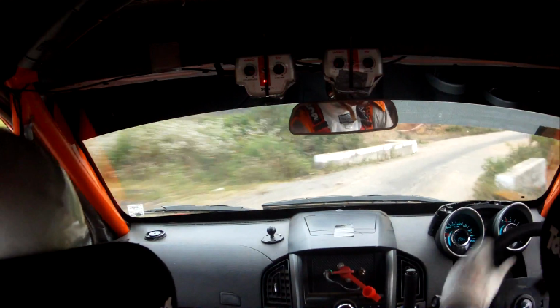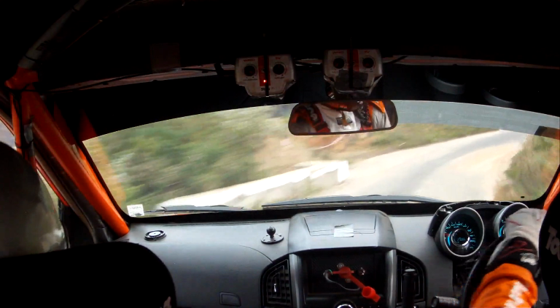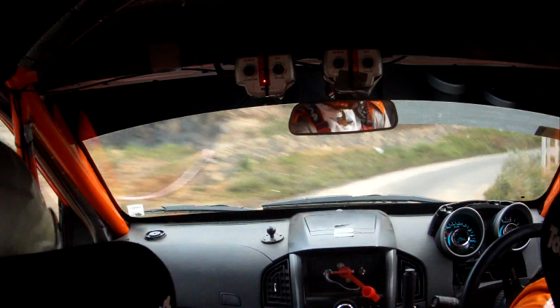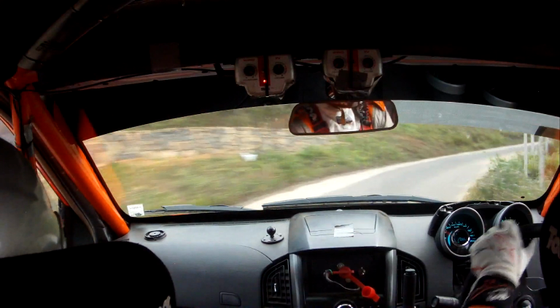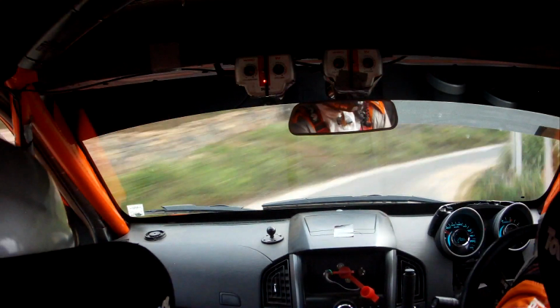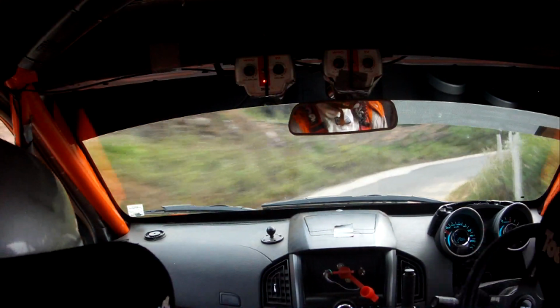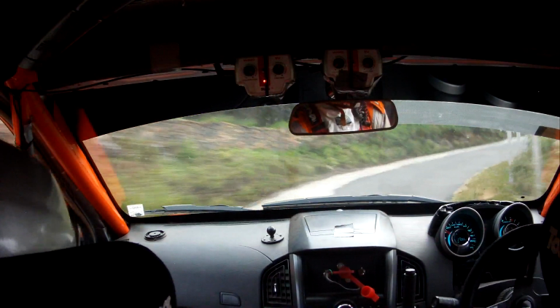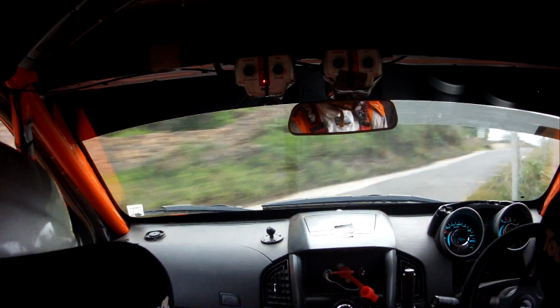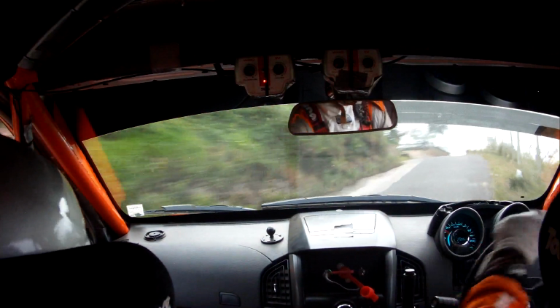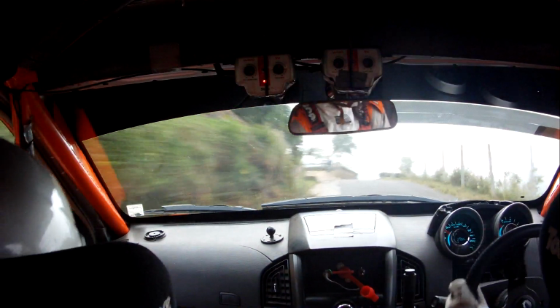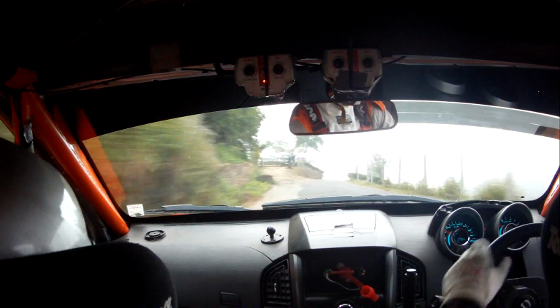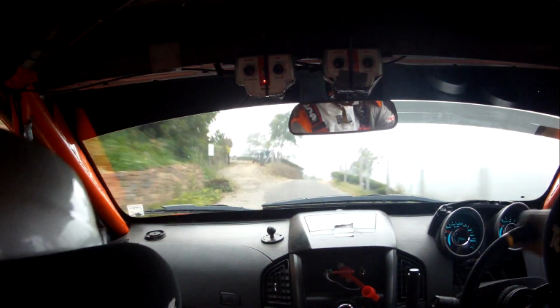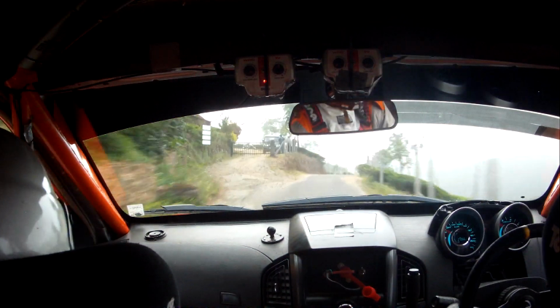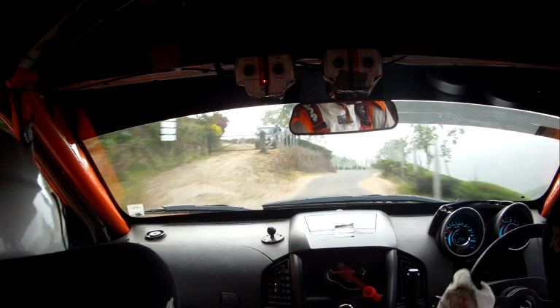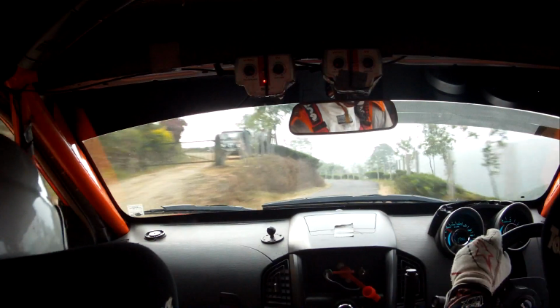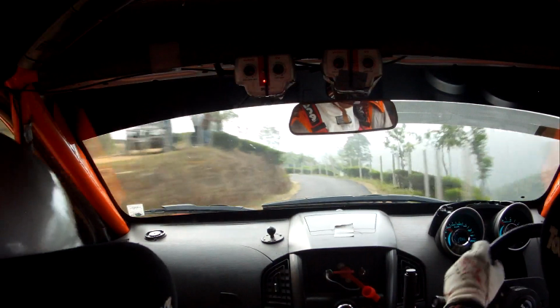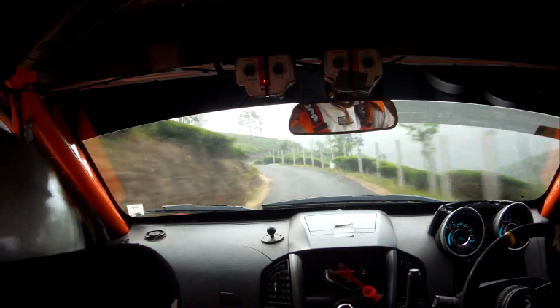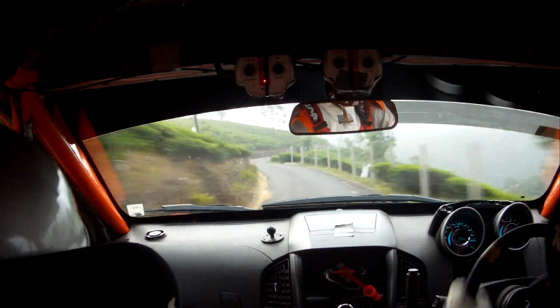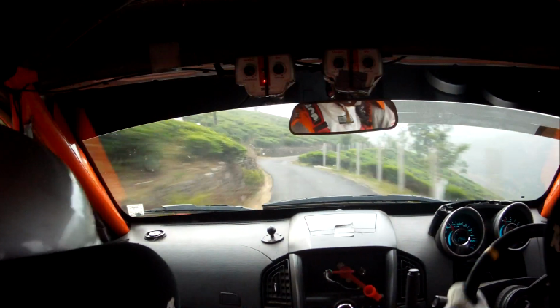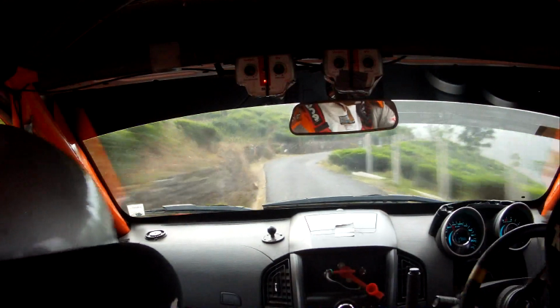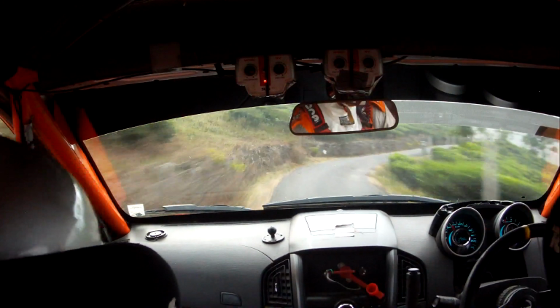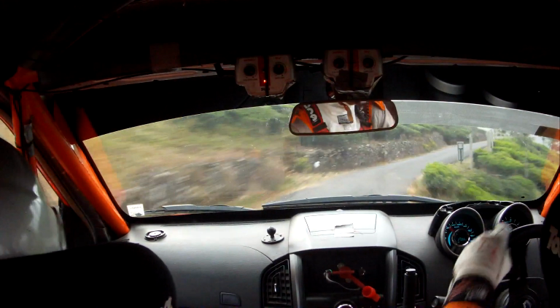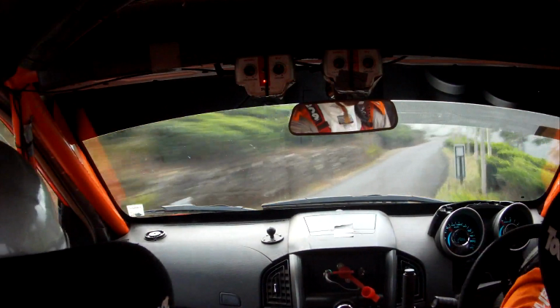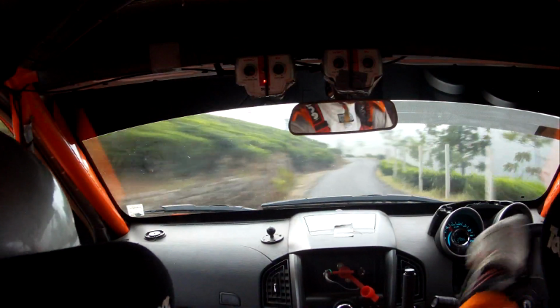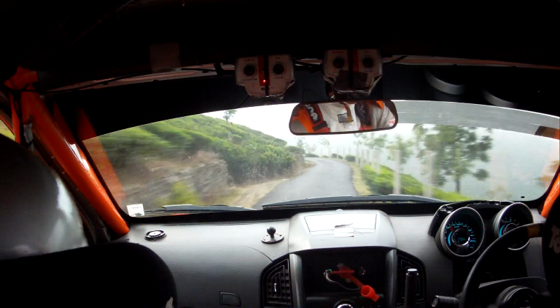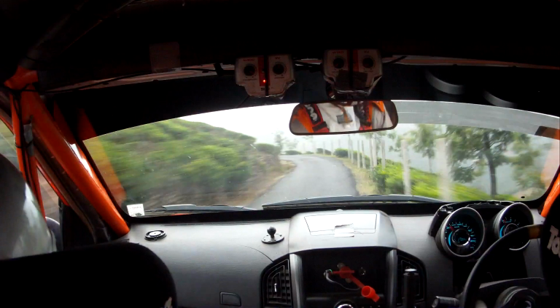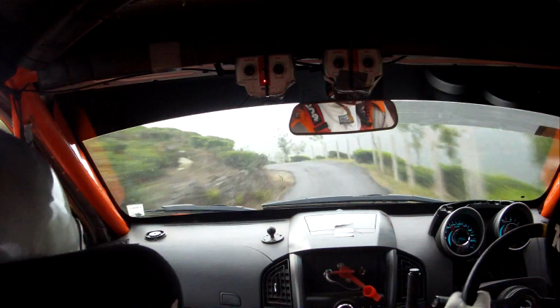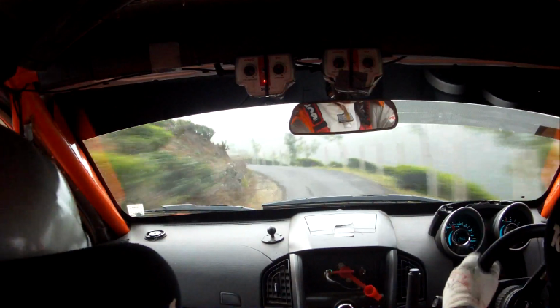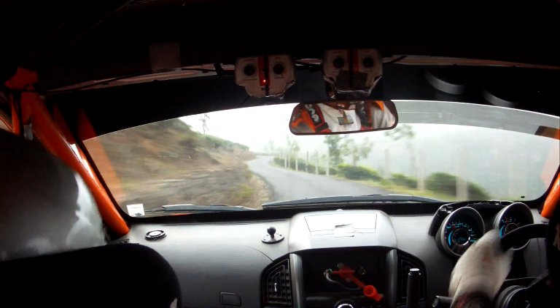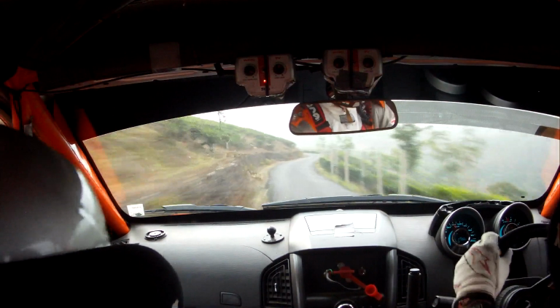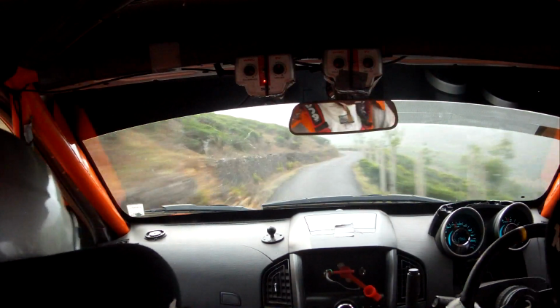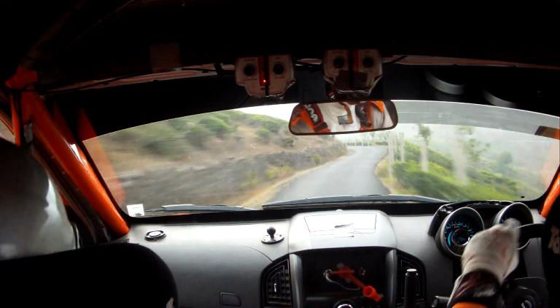50. 4 plus left, medium. Short 4 right, don't cut. 40. 4 plus left, late, cut fast. 40, short 4 plus left, medium plus, into quick 4 right.